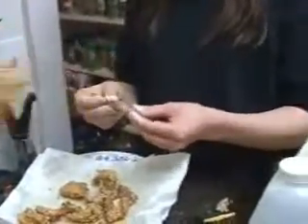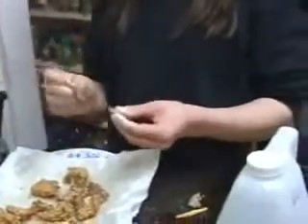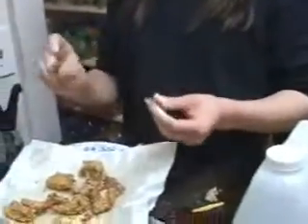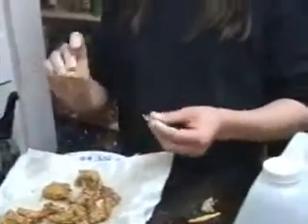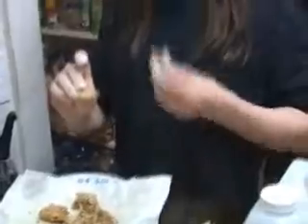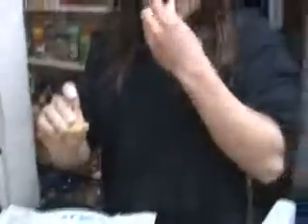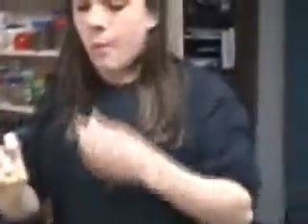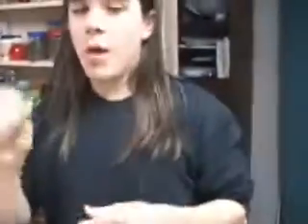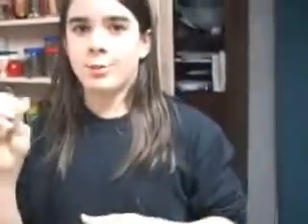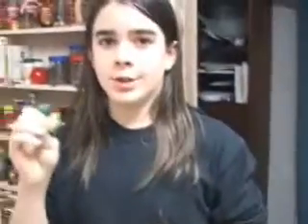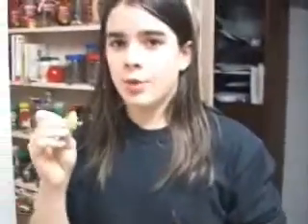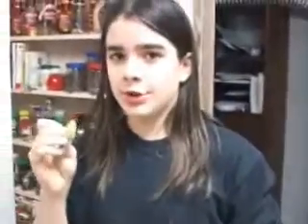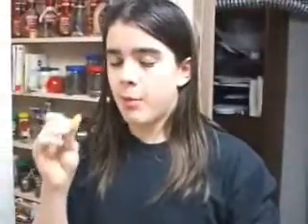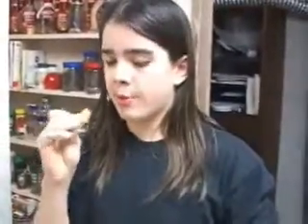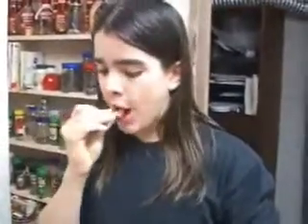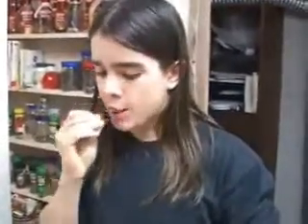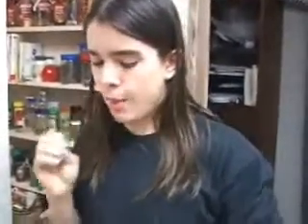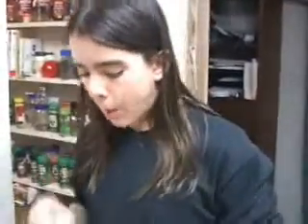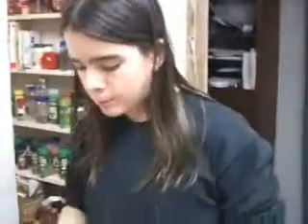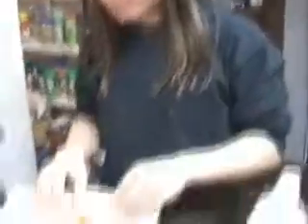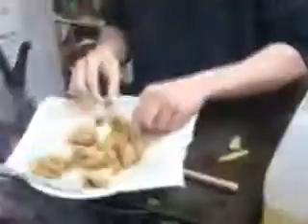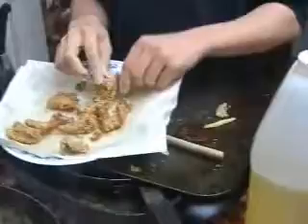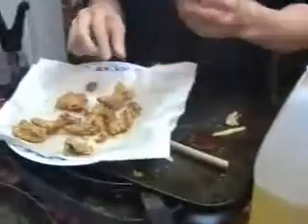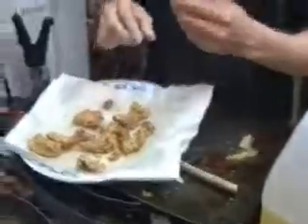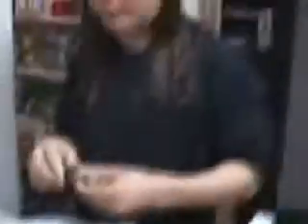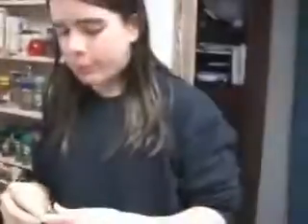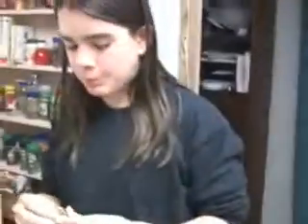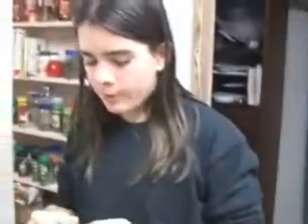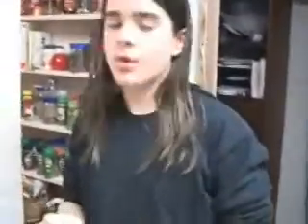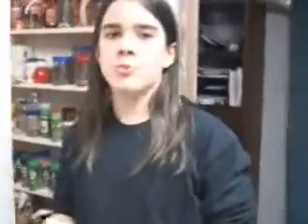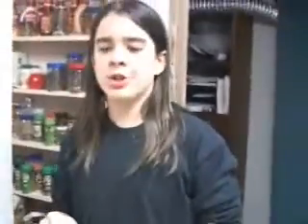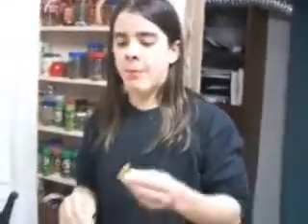It will look like this — it will be good, which is an important part. The best part is eating them. So that's pretty much it.